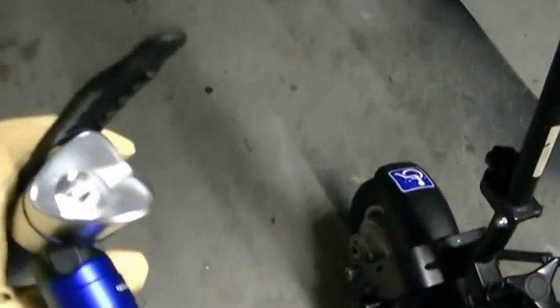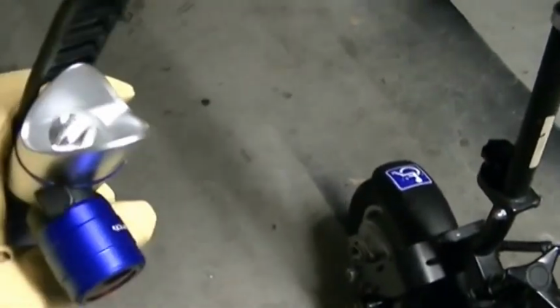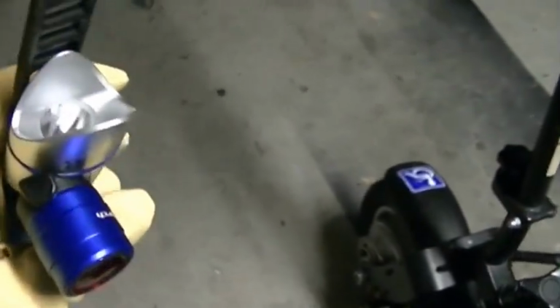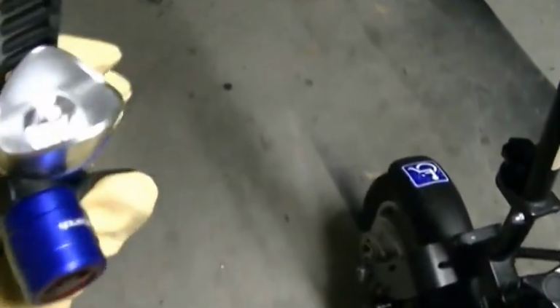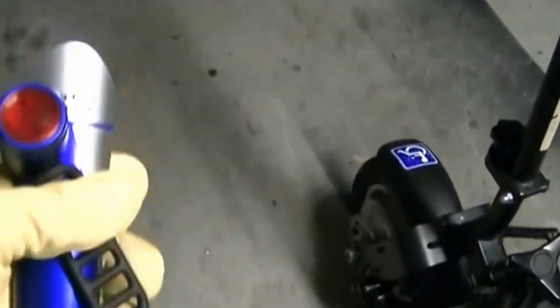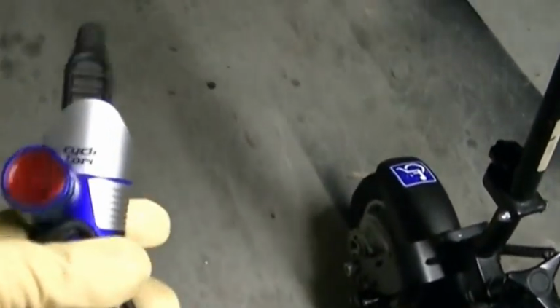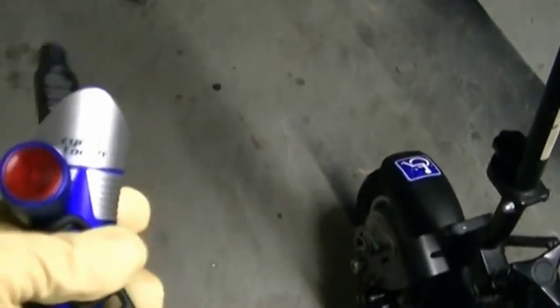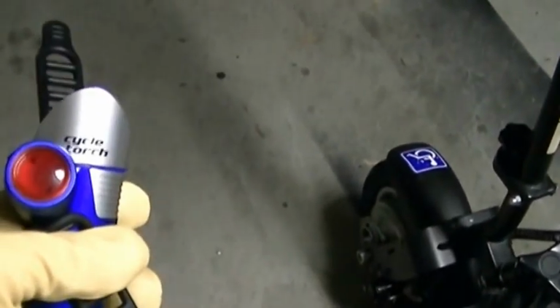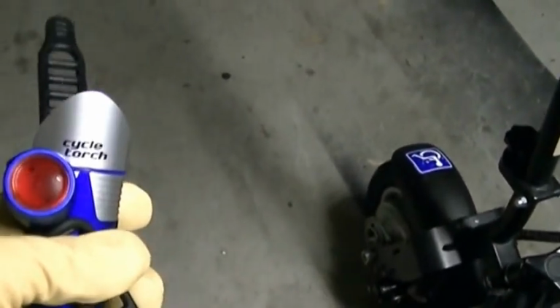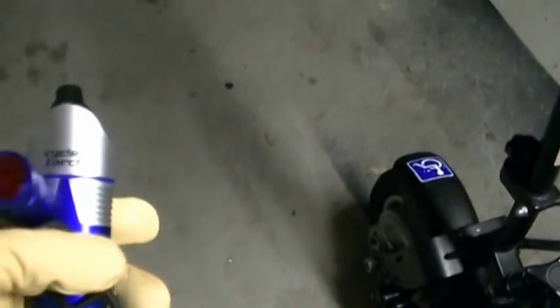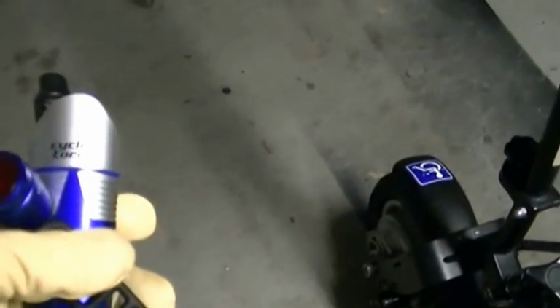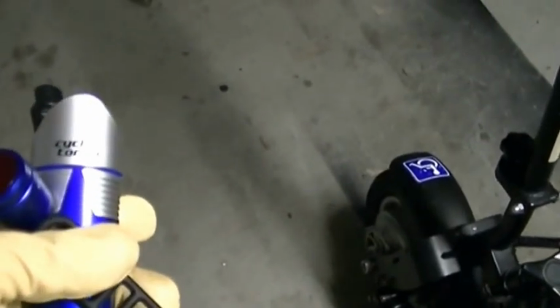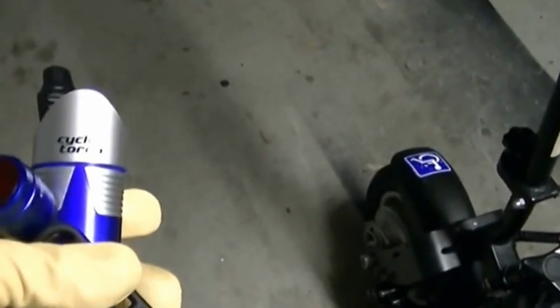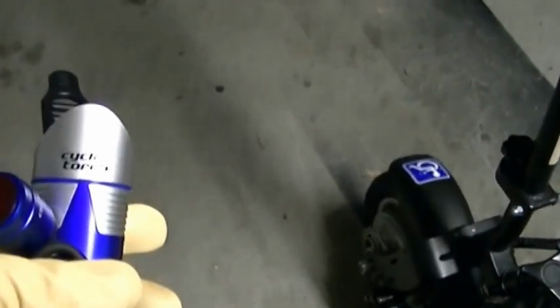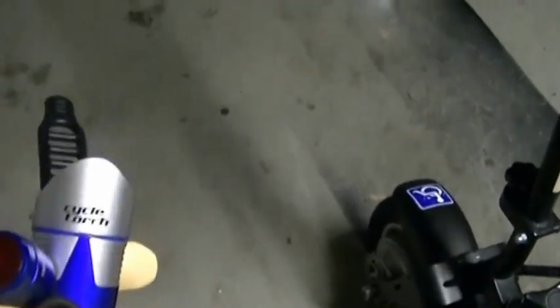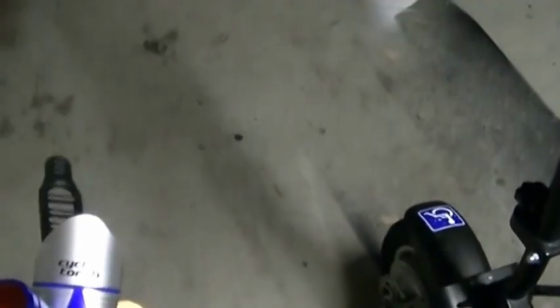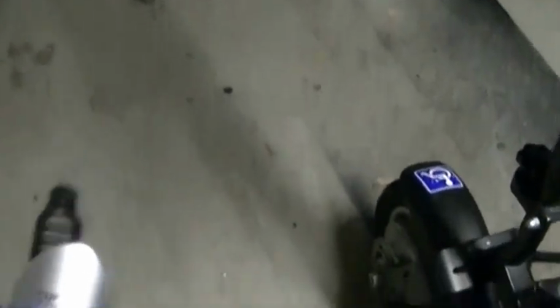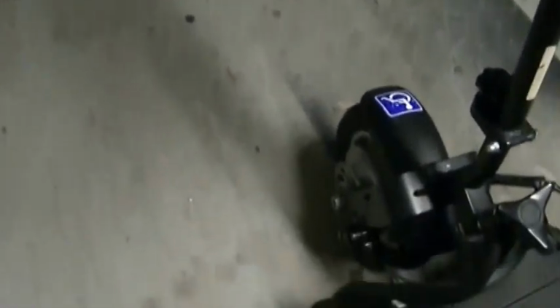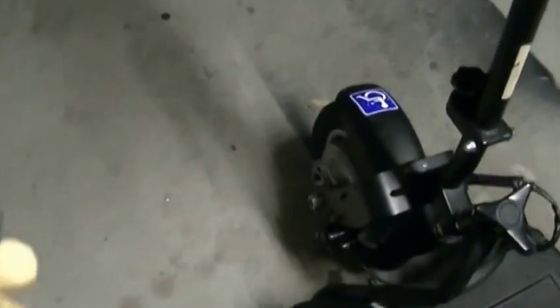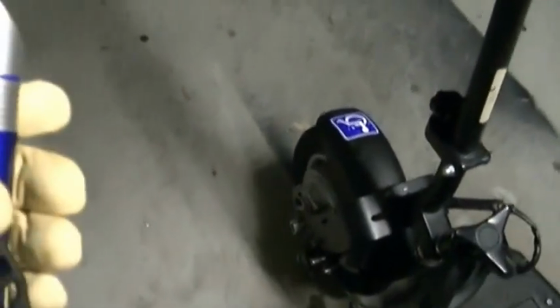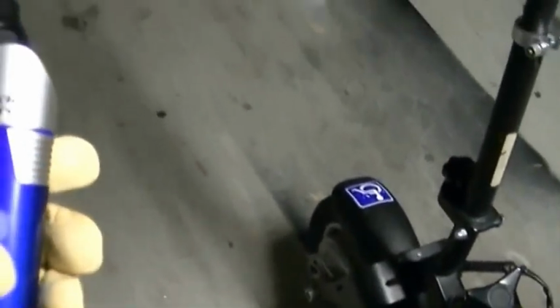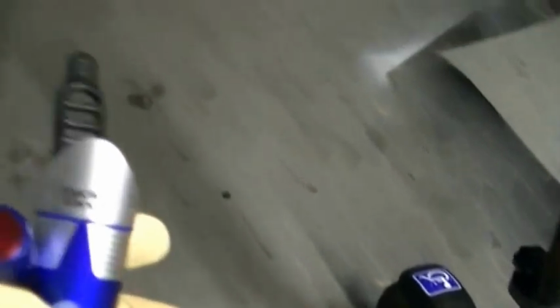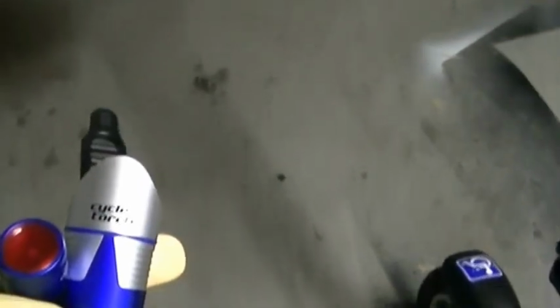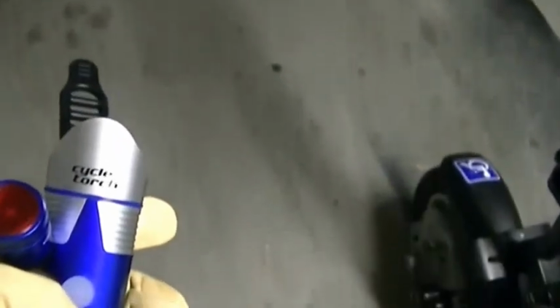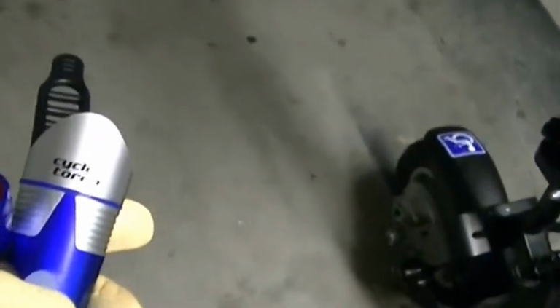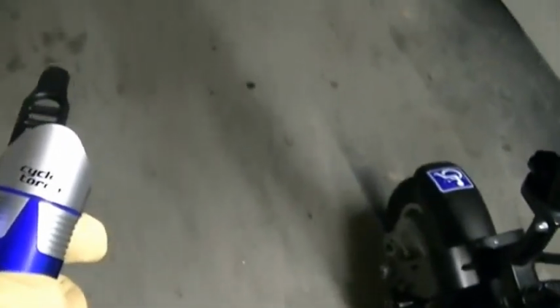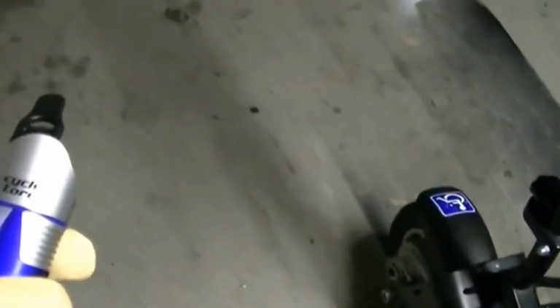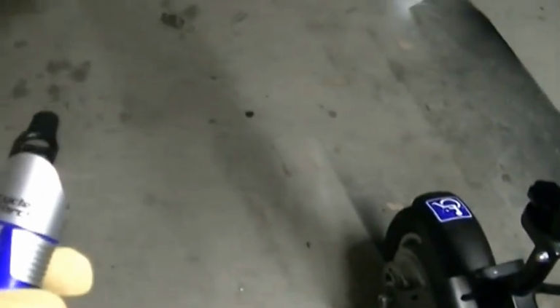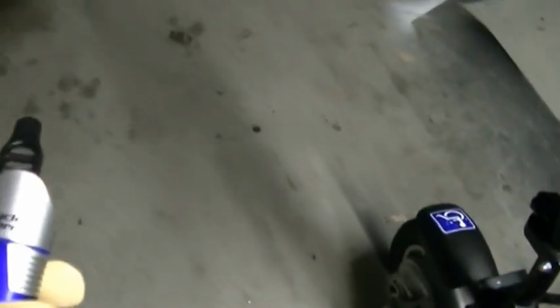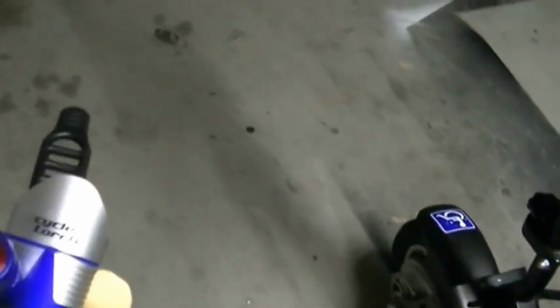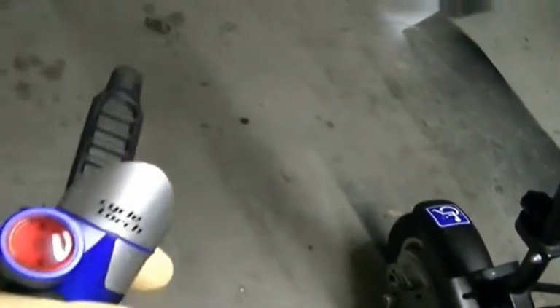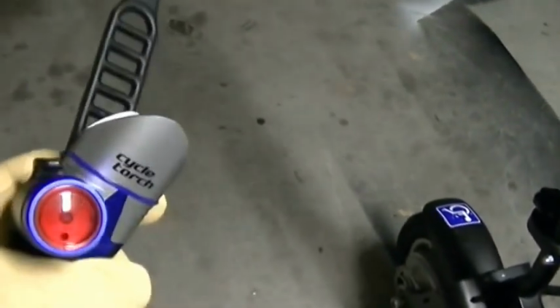You guys give me some feedback on the video and tell me your most amazing riding-at-night story. Cycle Torch — buy it on Amazon. This is Bob Barker. I'm out.